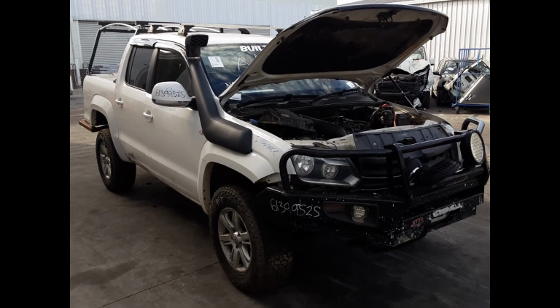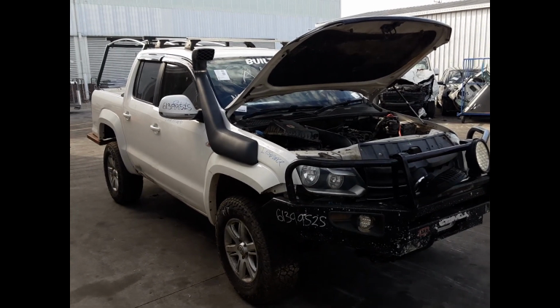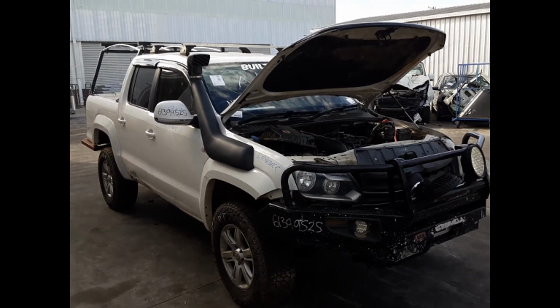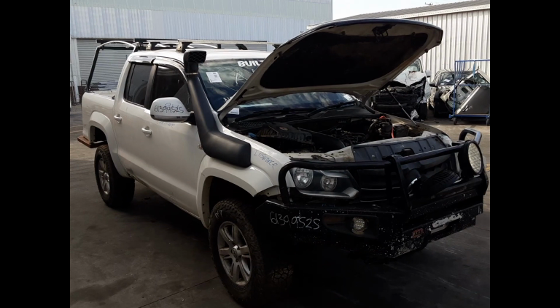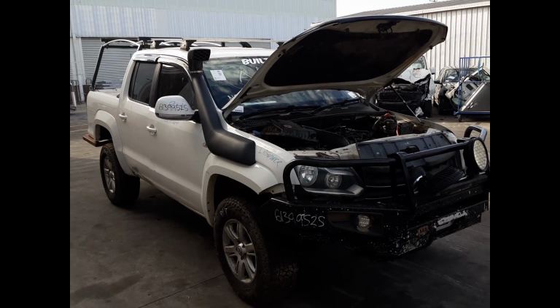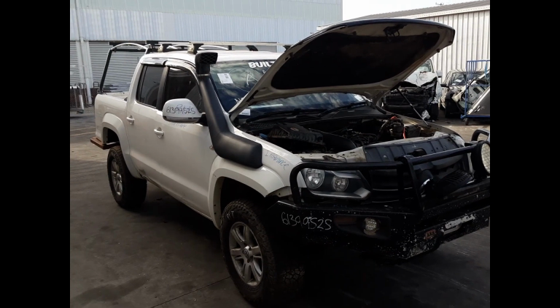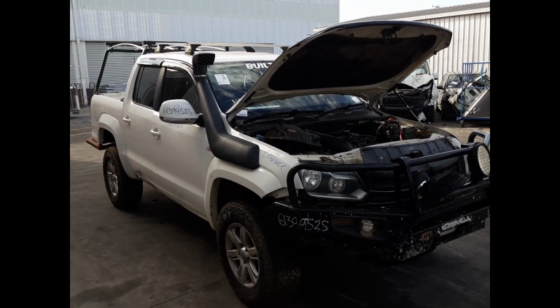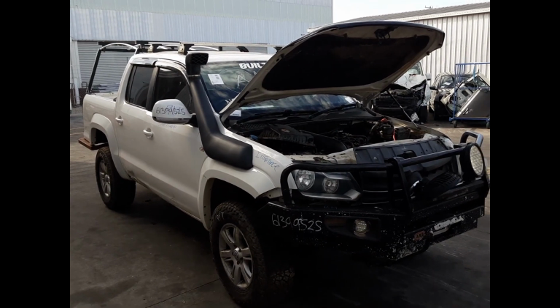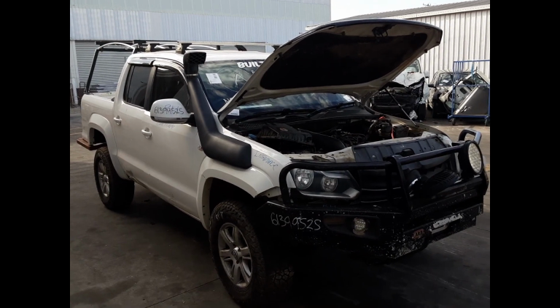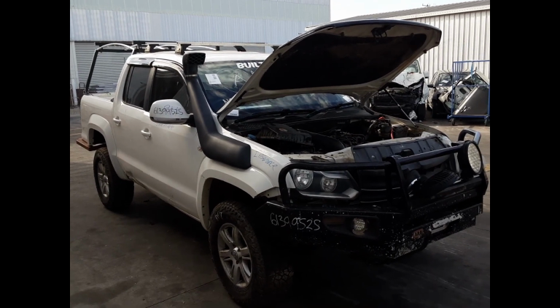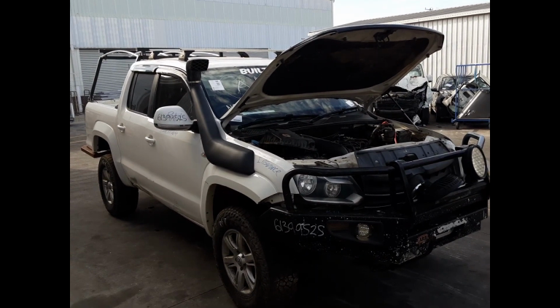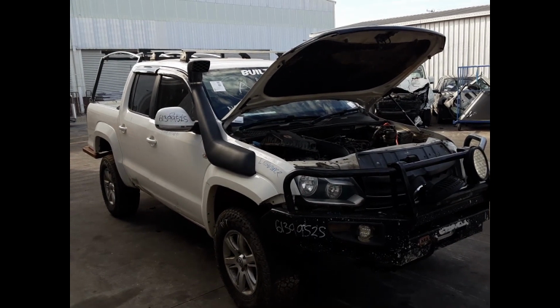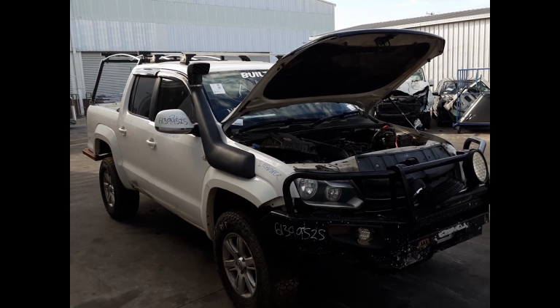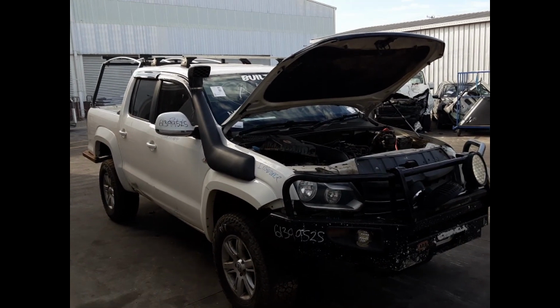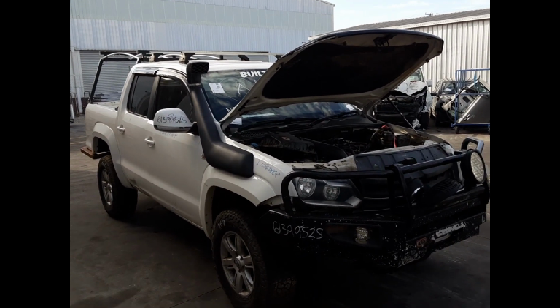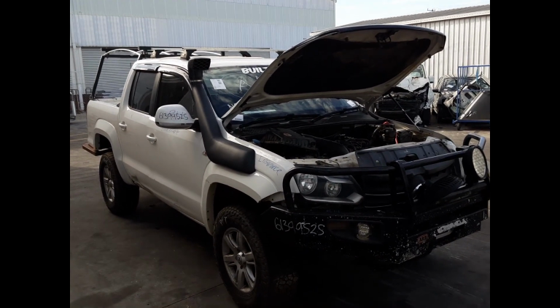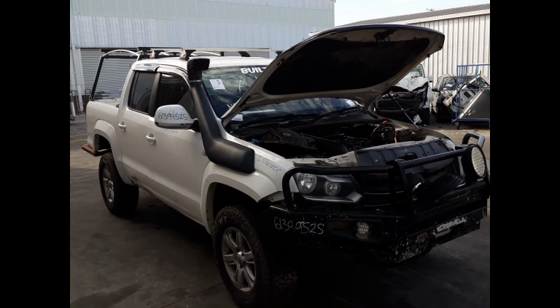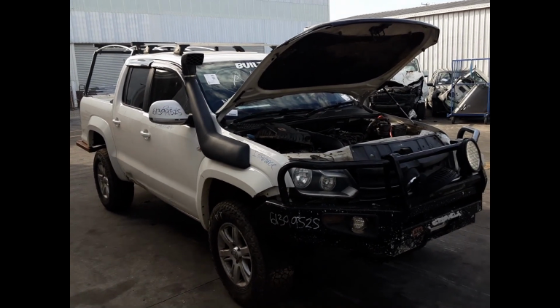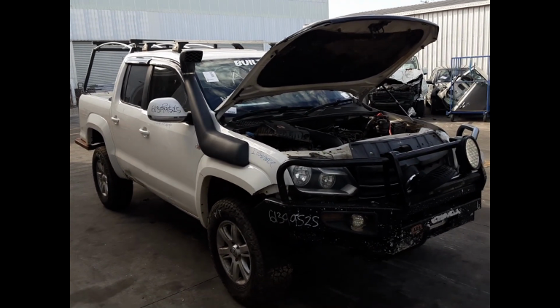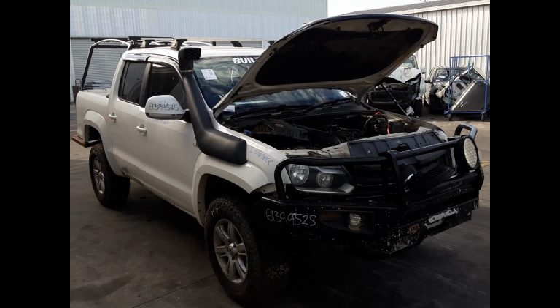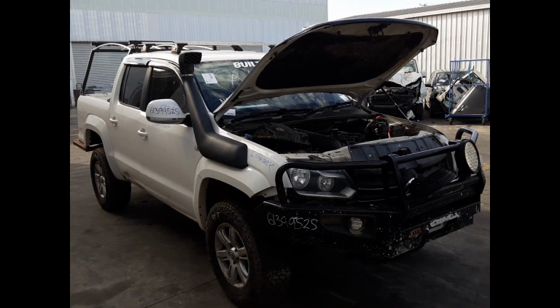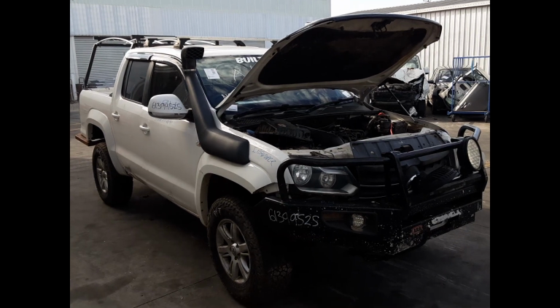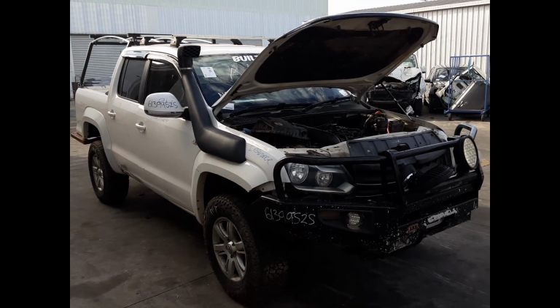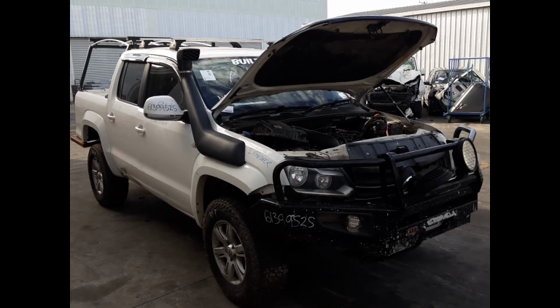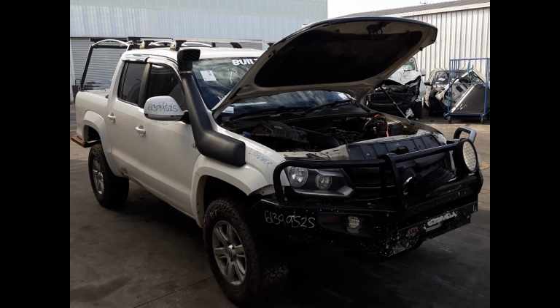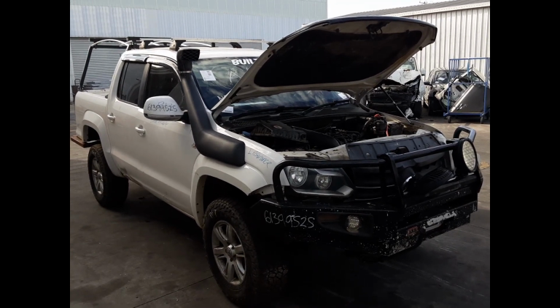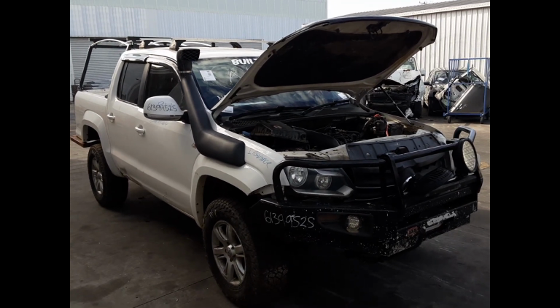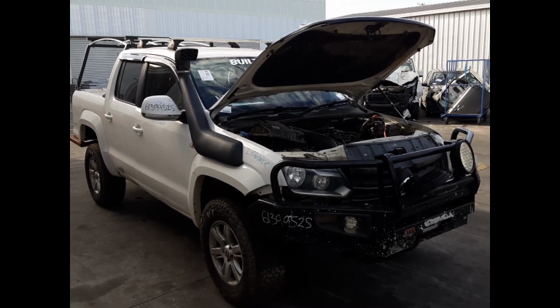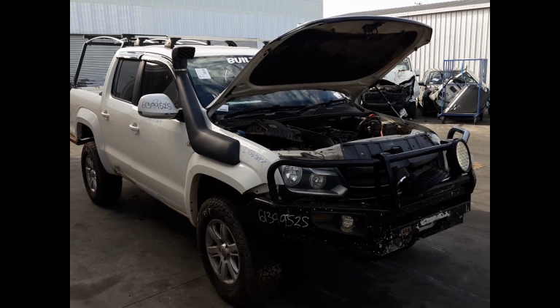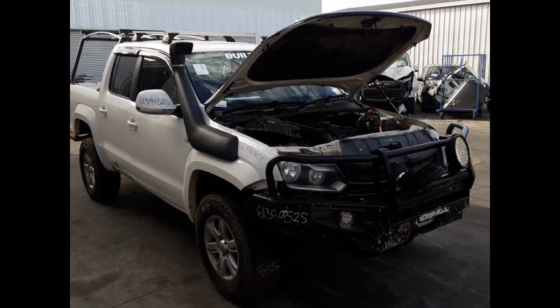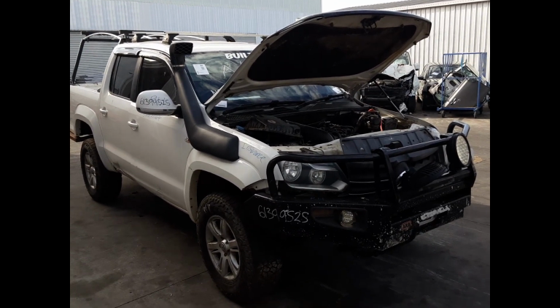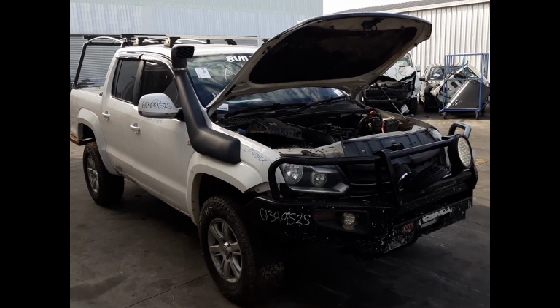Hi, it's Richard from TotalPlus Plus. Today we have a Volkswagen Amarok. Stock reference number 5859. This shape ran from the 10th of 2010 to the 9th of 2022.